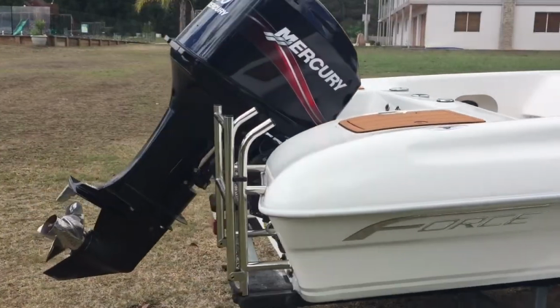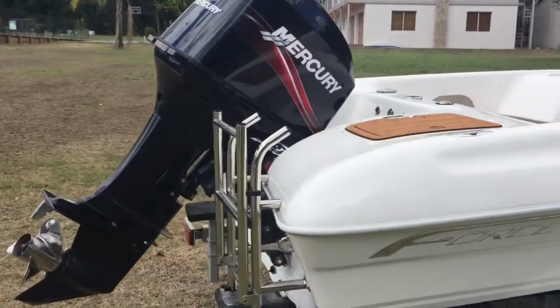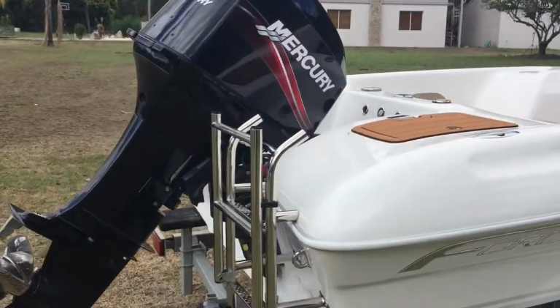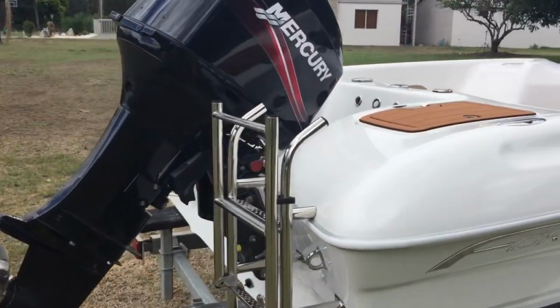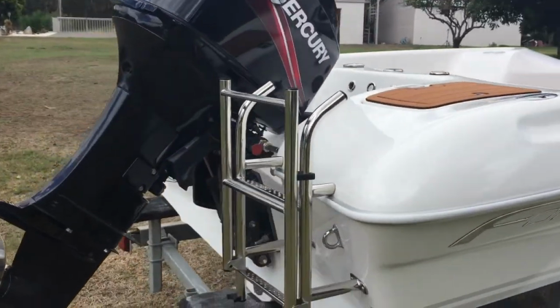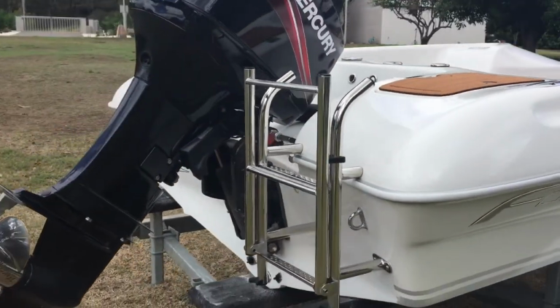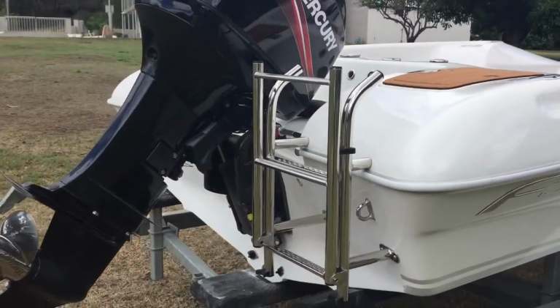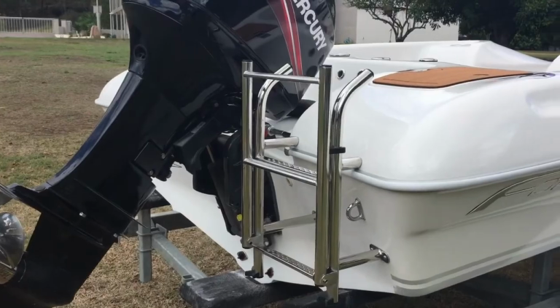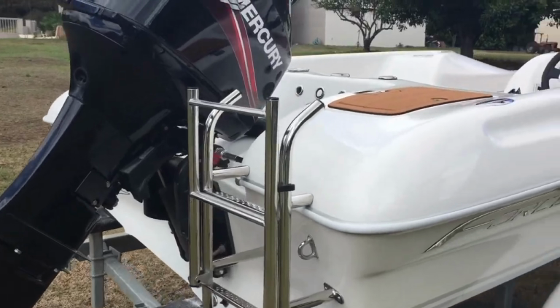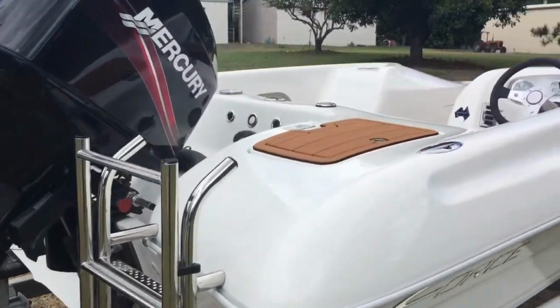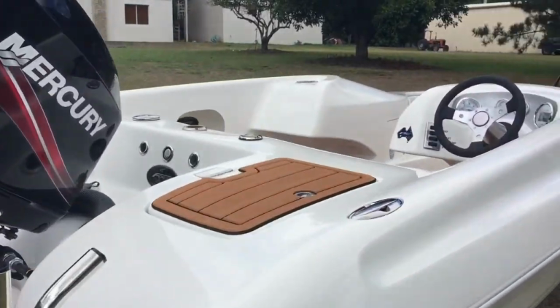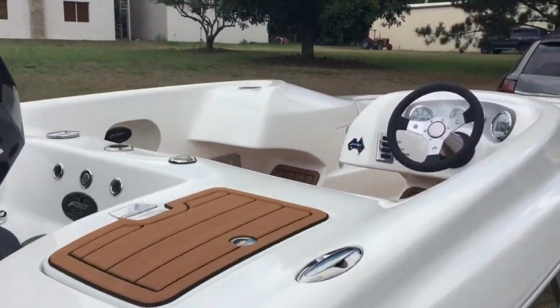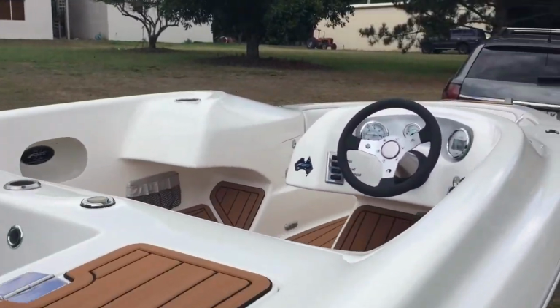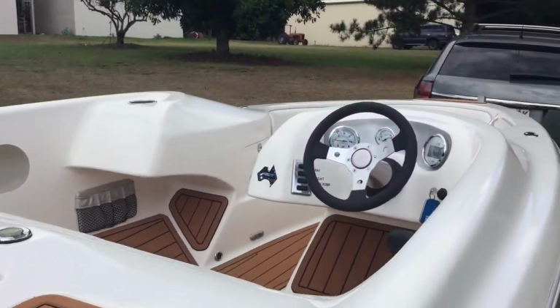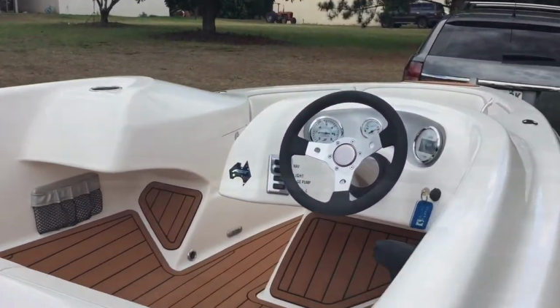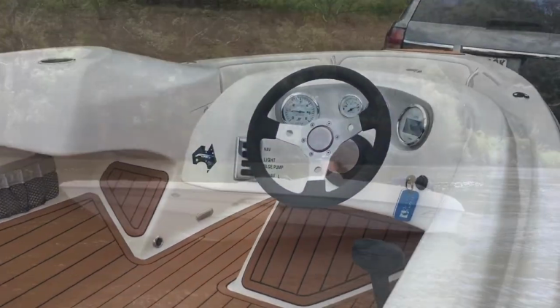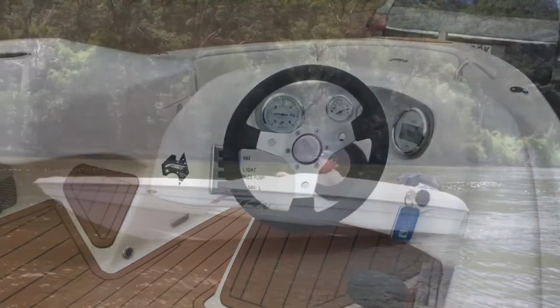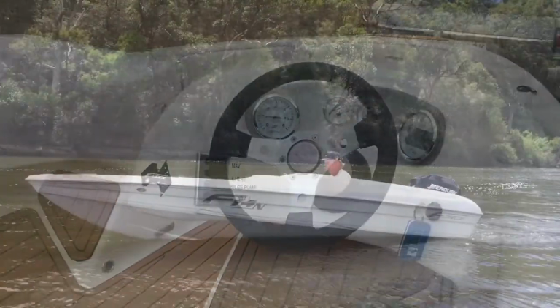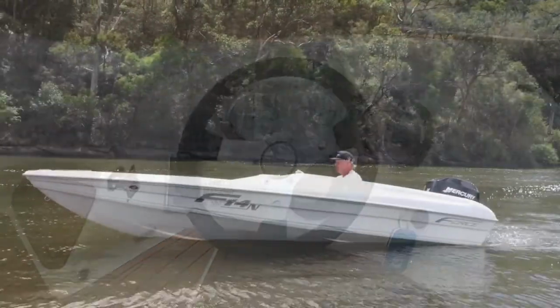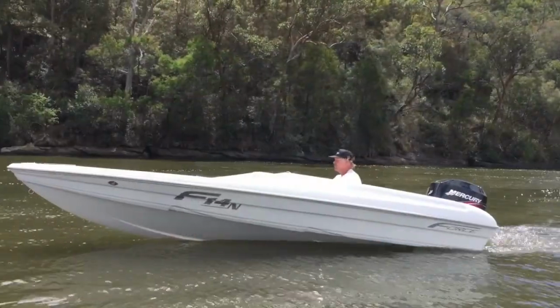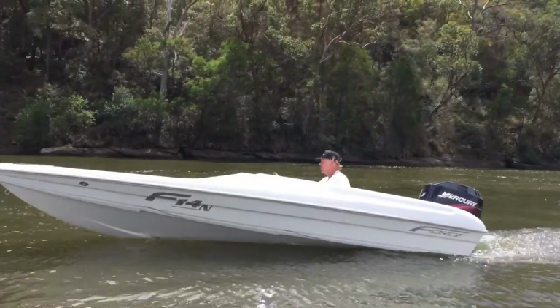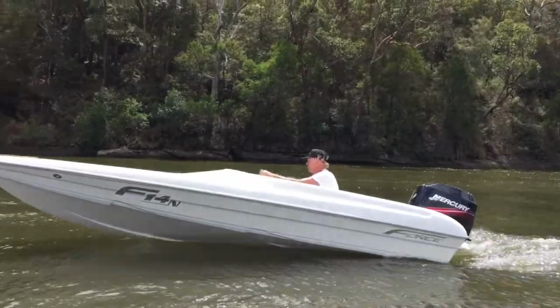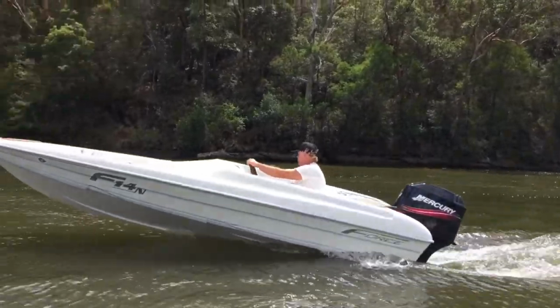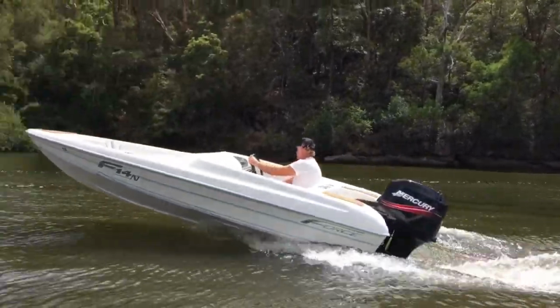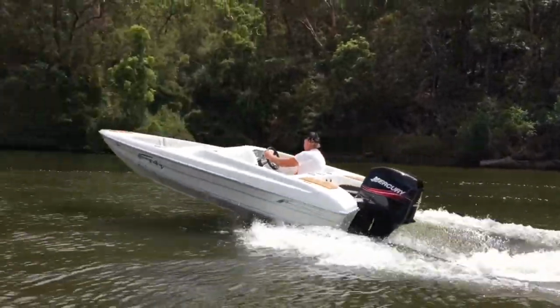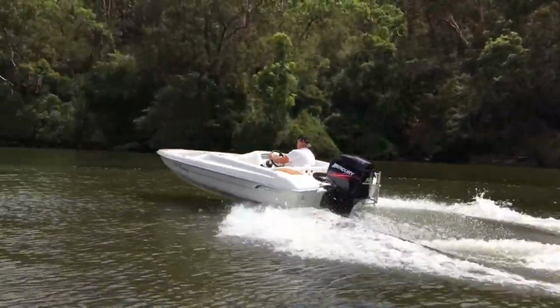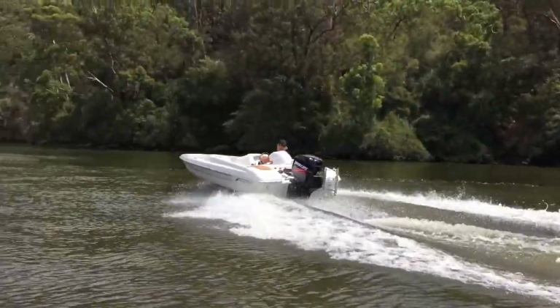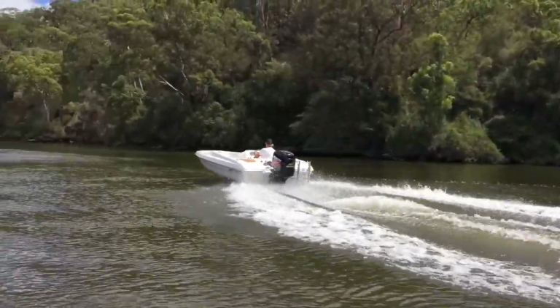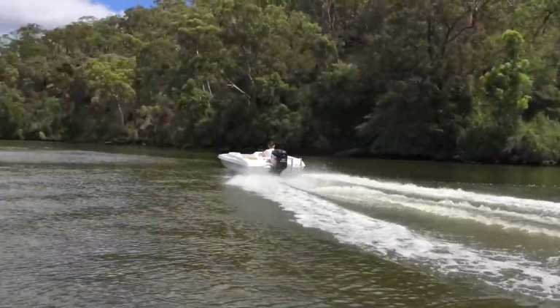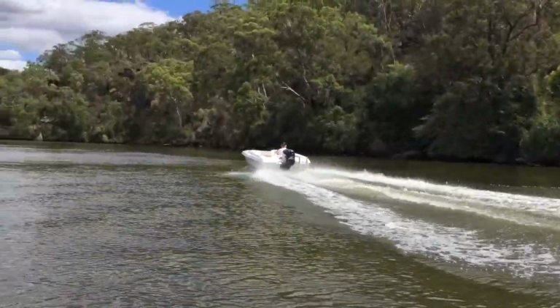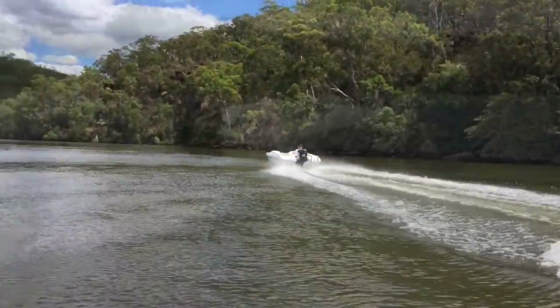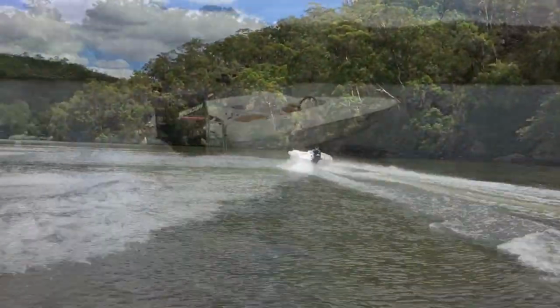This particular model sports the fold-down swim ladder there on the transom, and the foam teak inlaid floor allows for extra grip and is softer underfoot than the standard fibreglass finish.